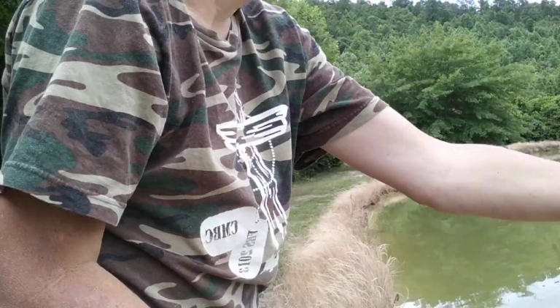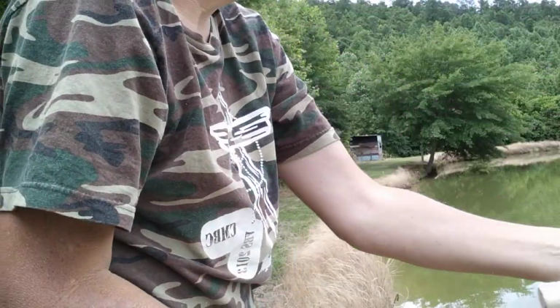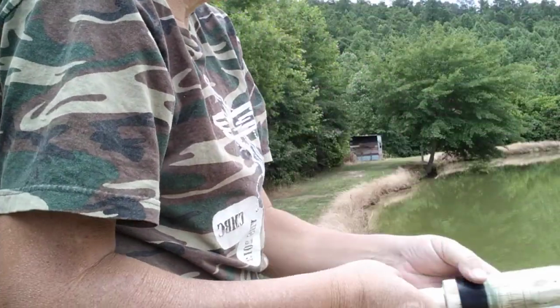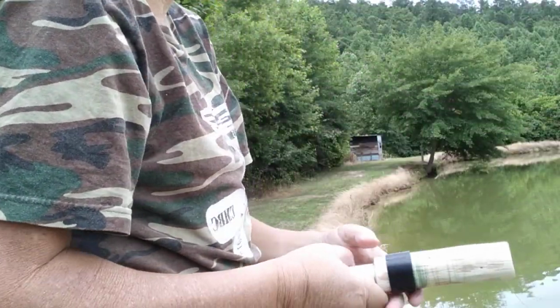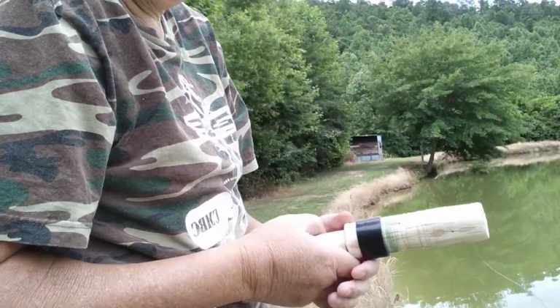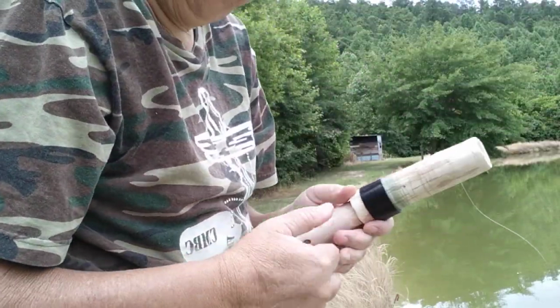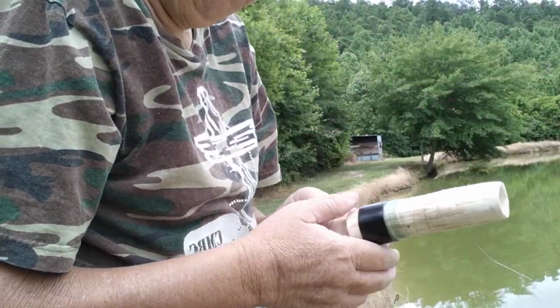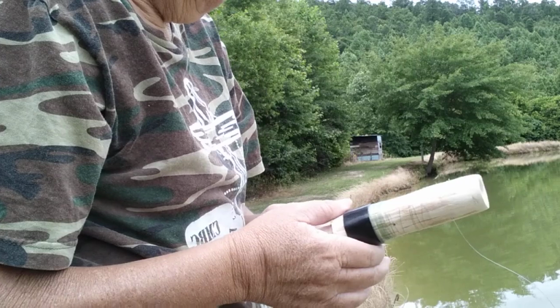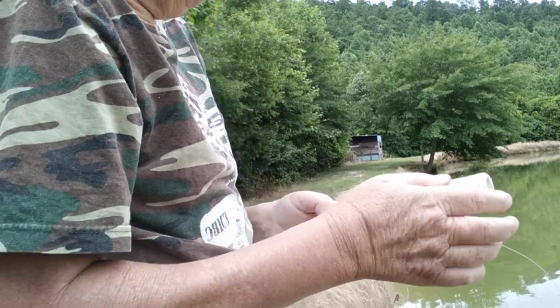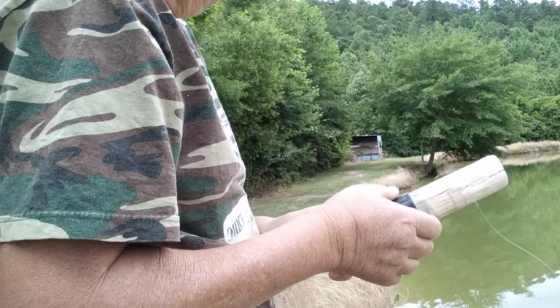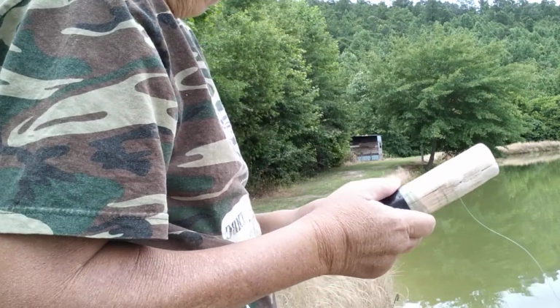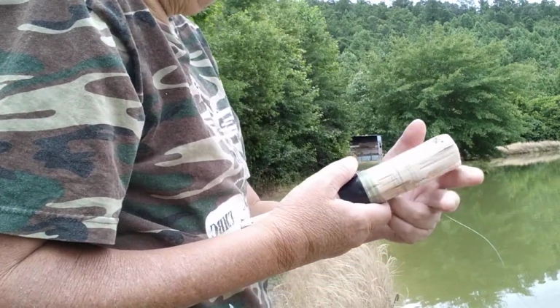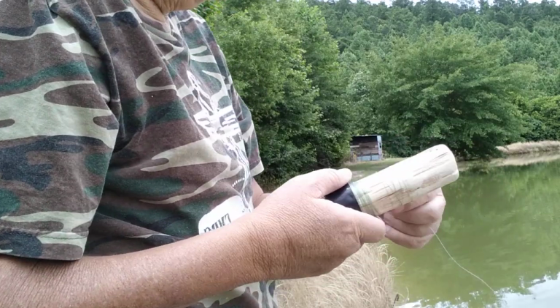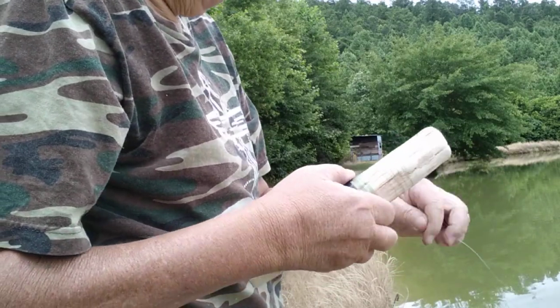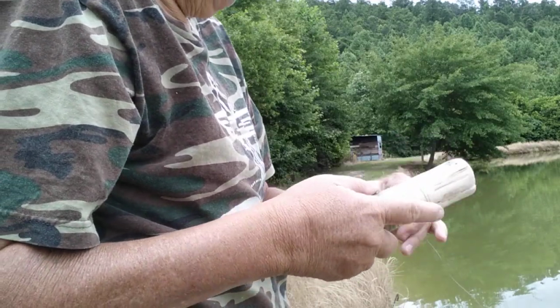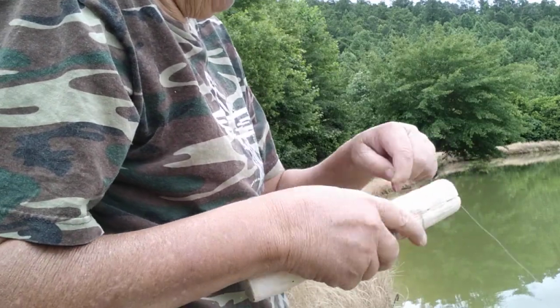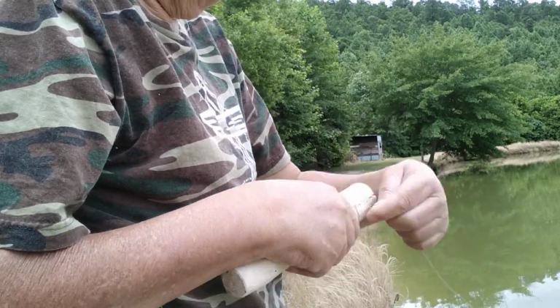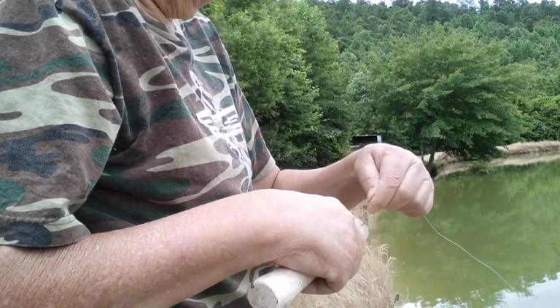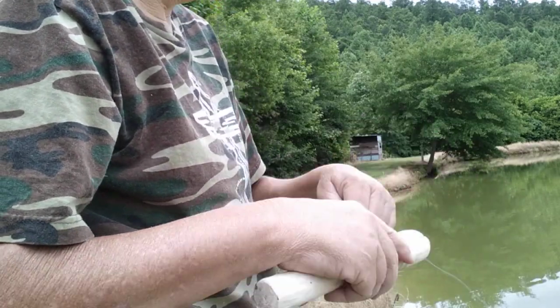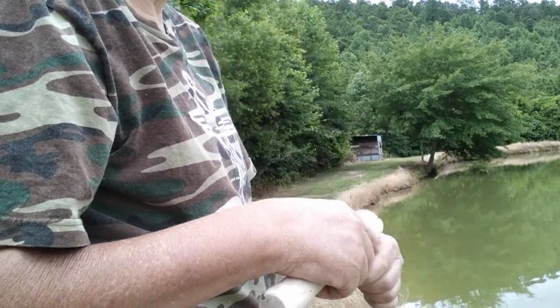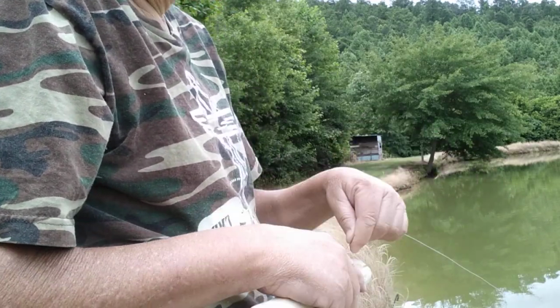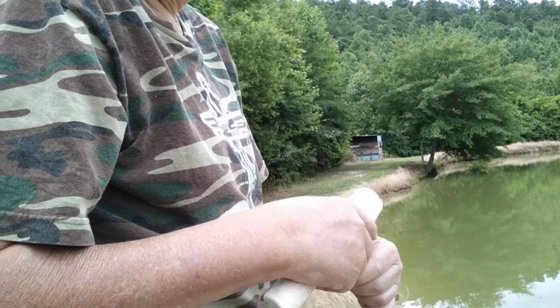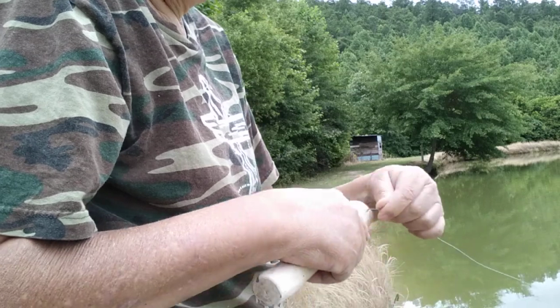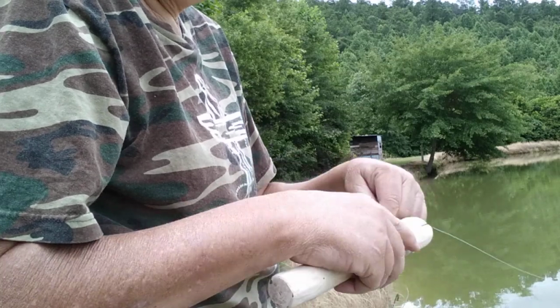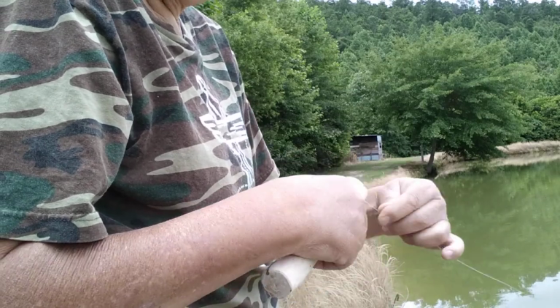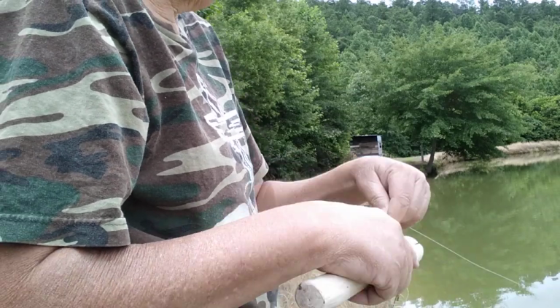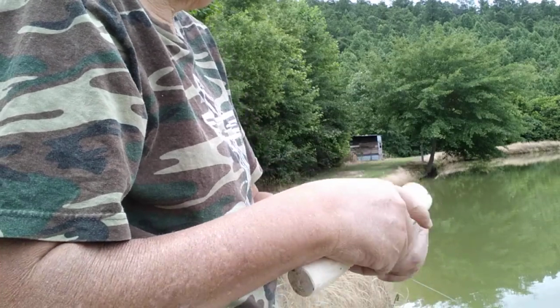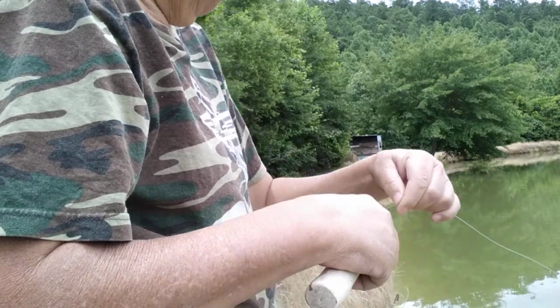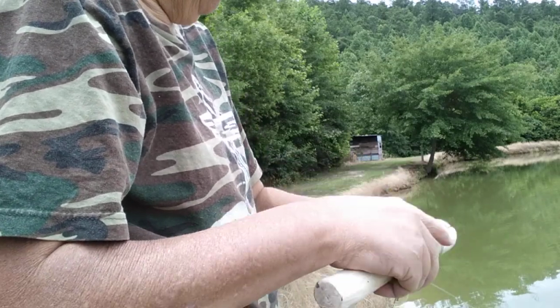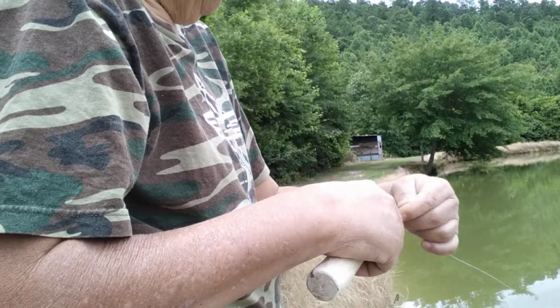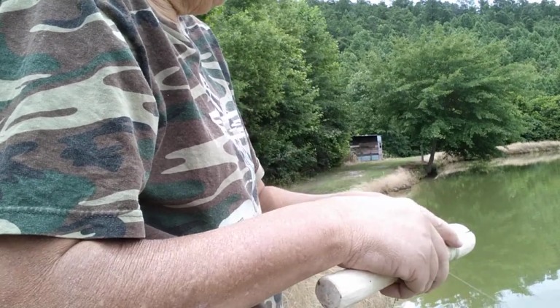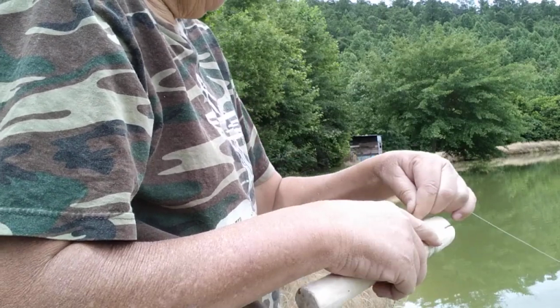She spools off real nice — no problems coming off the spool at all. Wanted to make y'all a little video to show you all that.